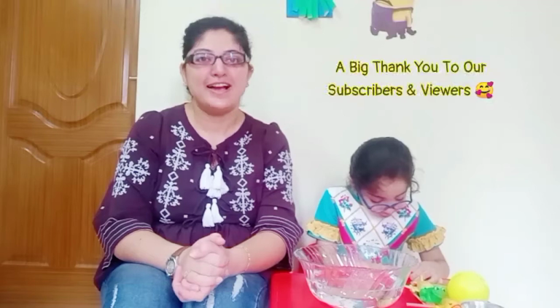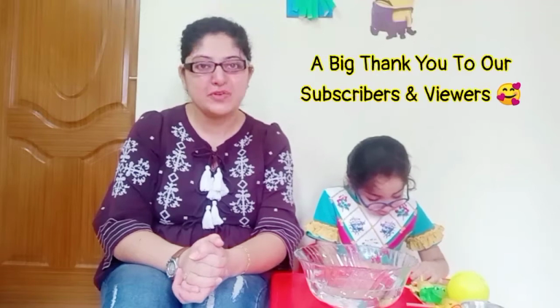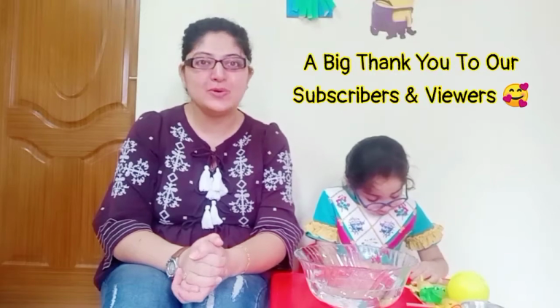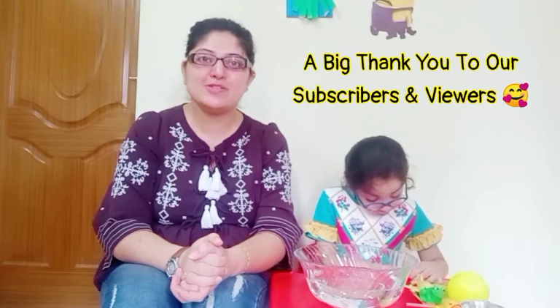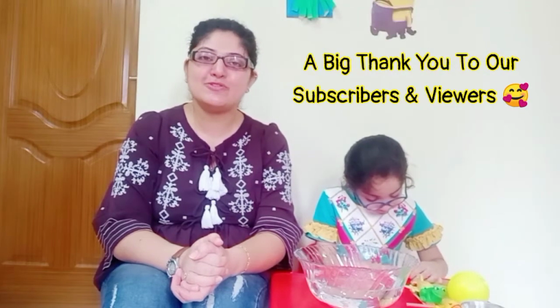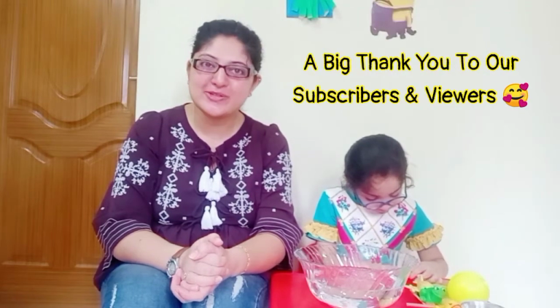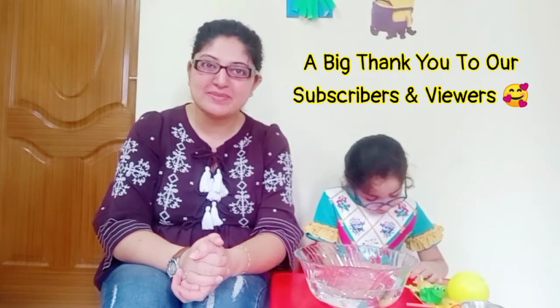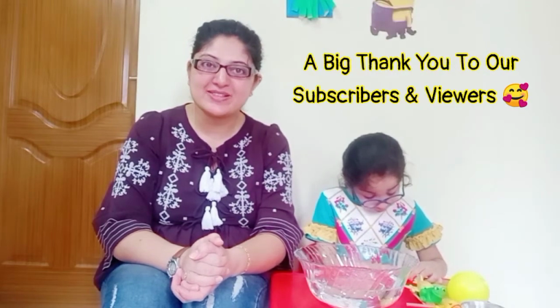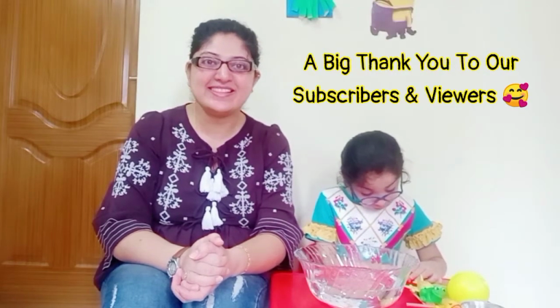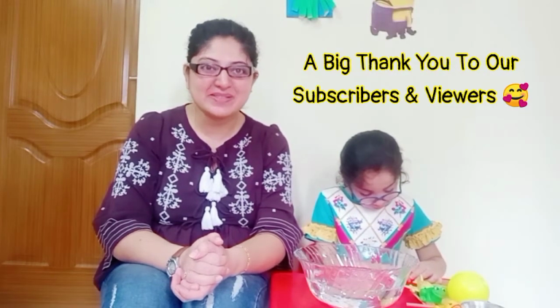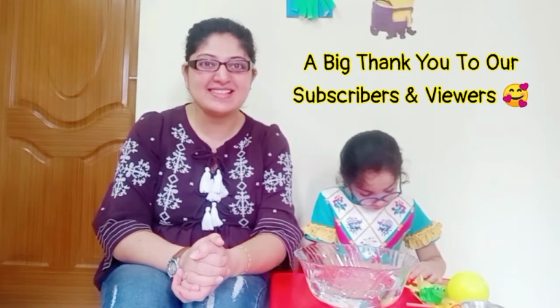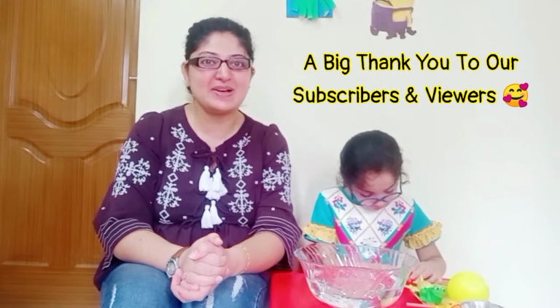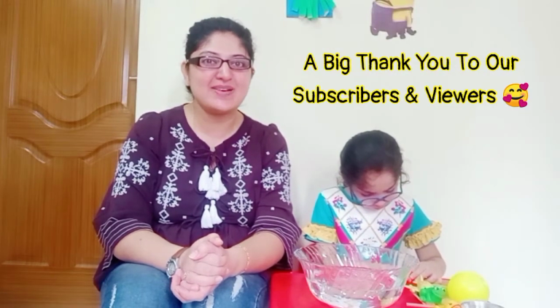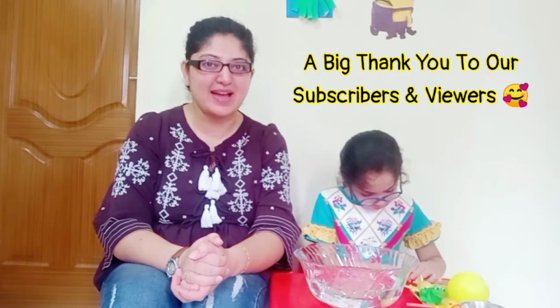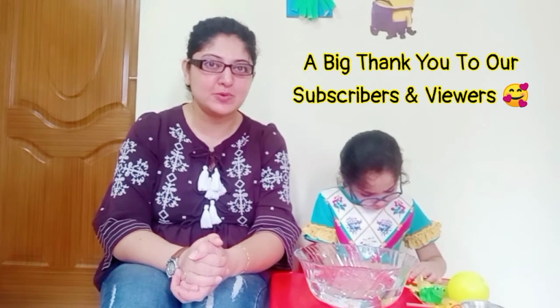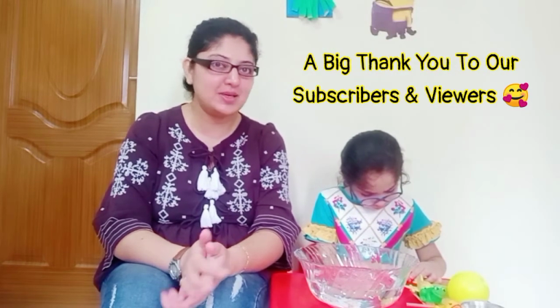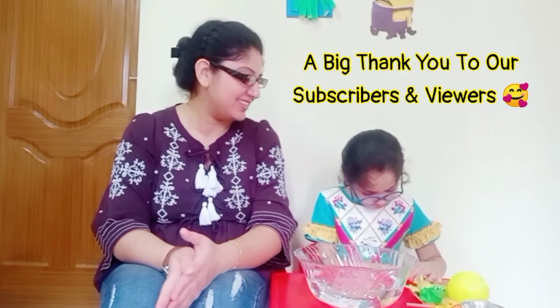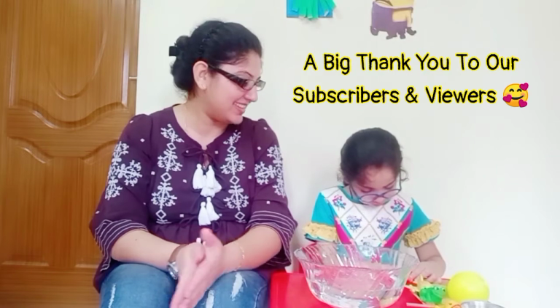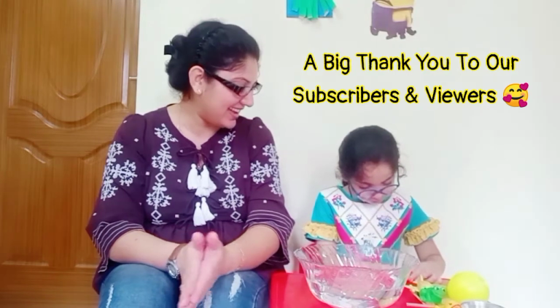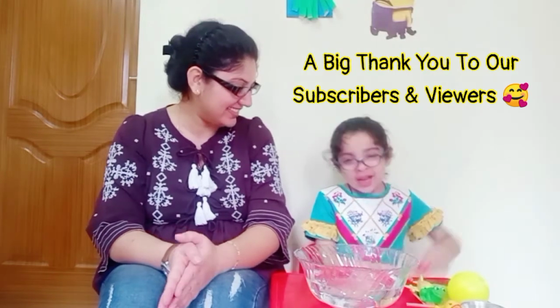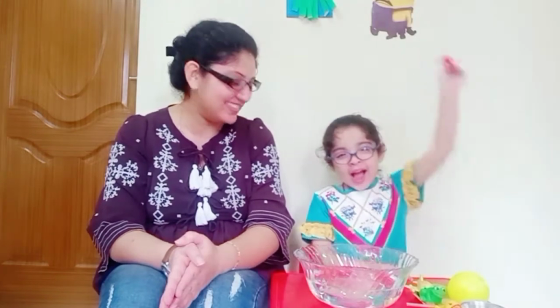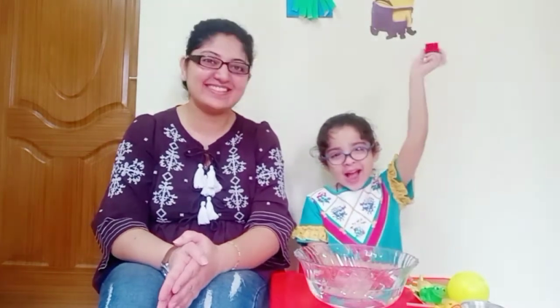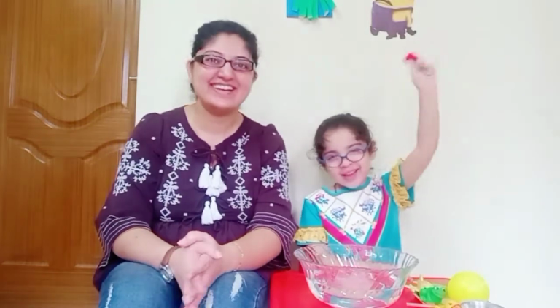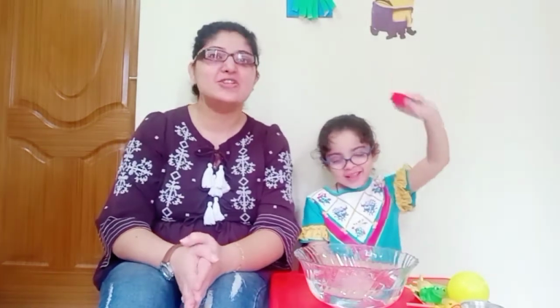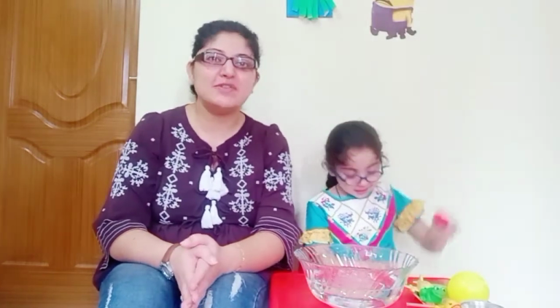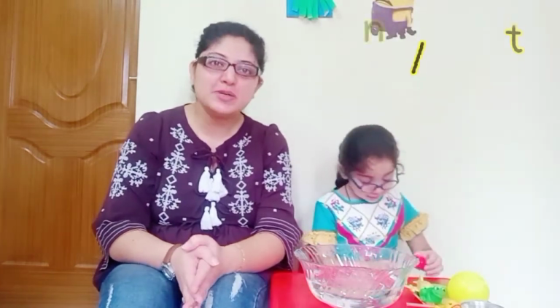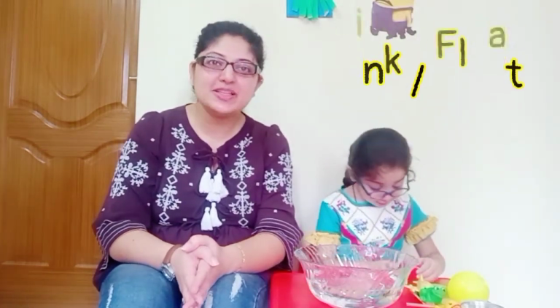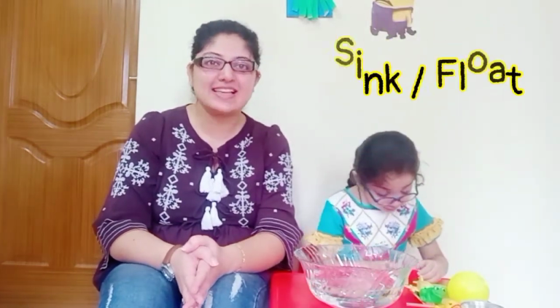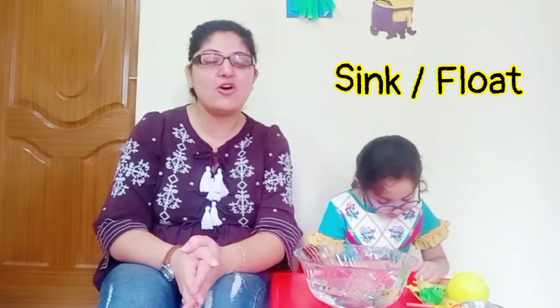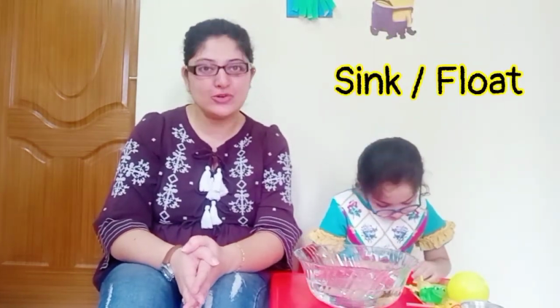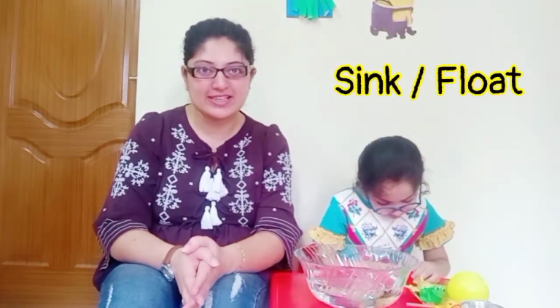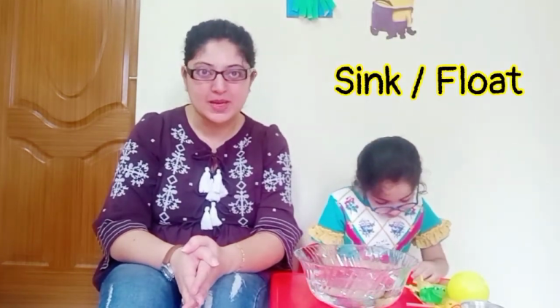Hi everyone, hope this vlog finds you all in the best of health. This is Mads and I also have Addy with me. Addy say hi. Hi. Today we will be doing the sink or float experiment.